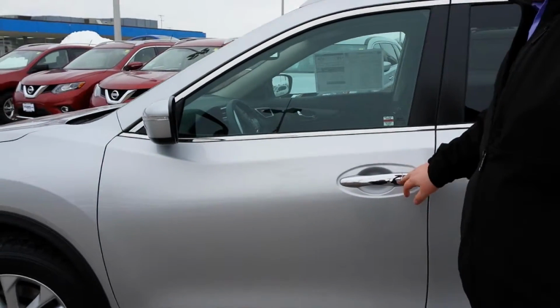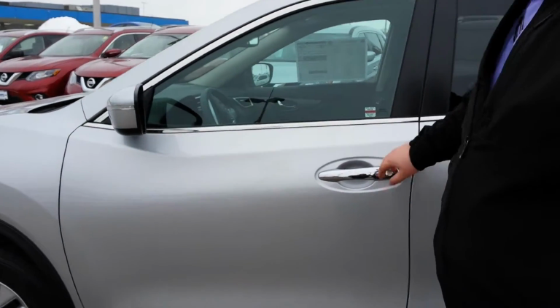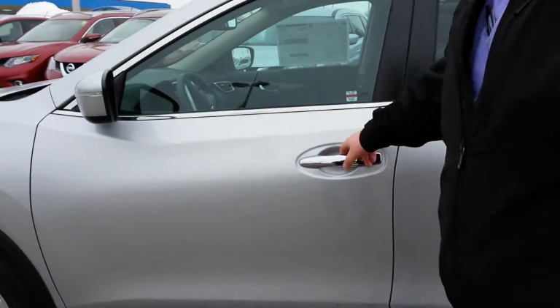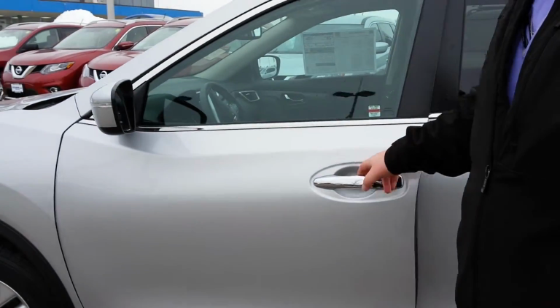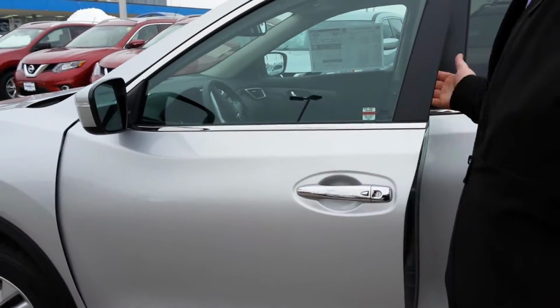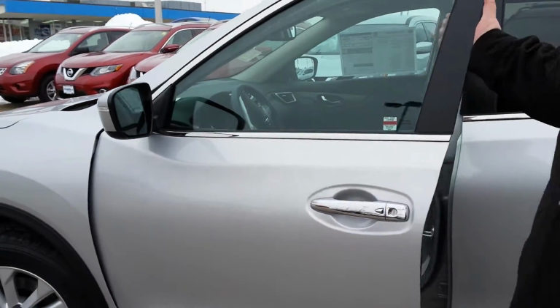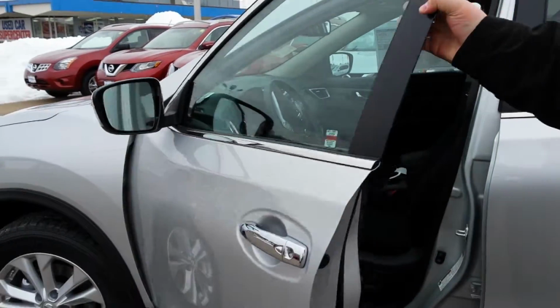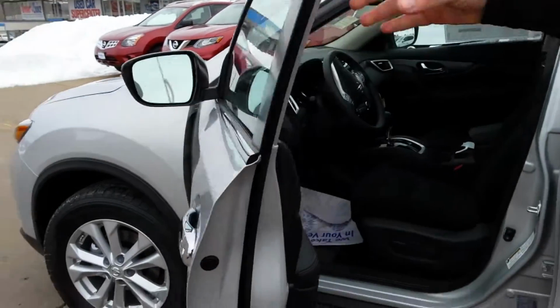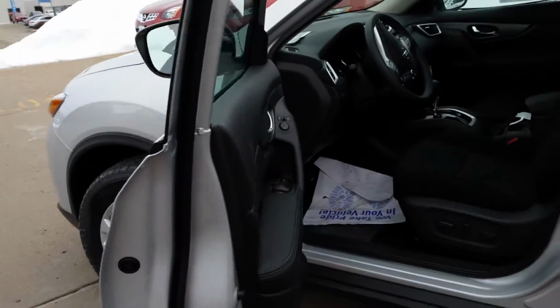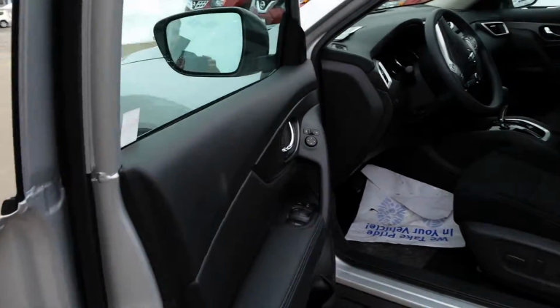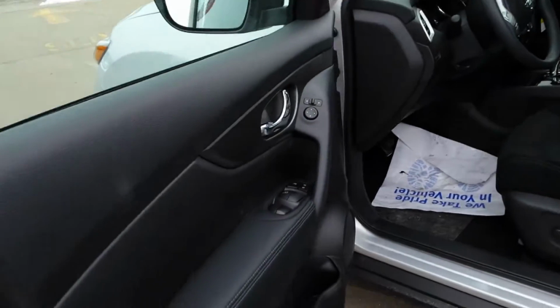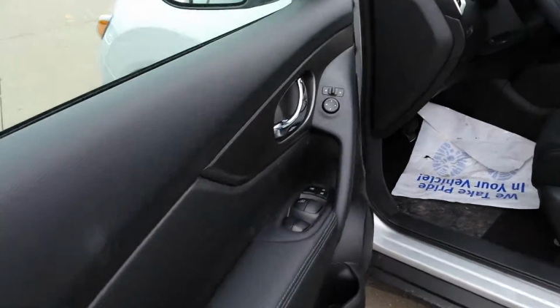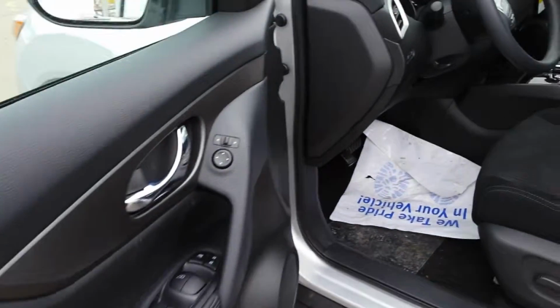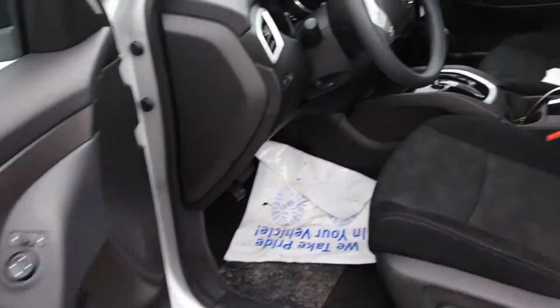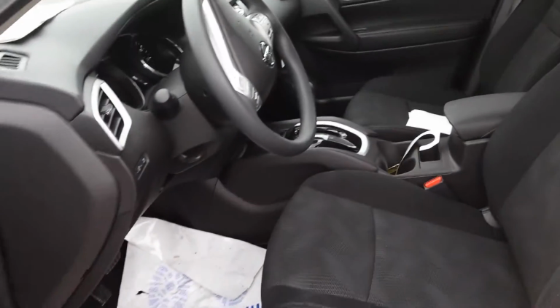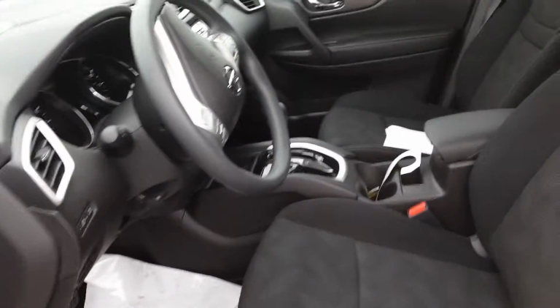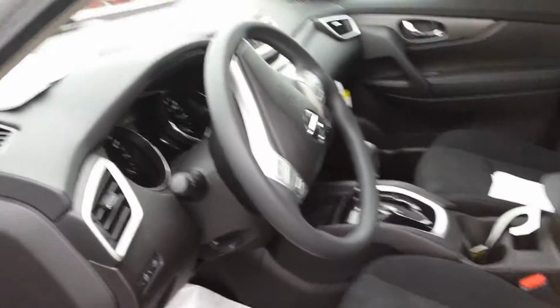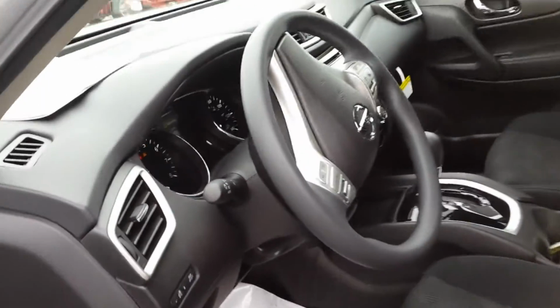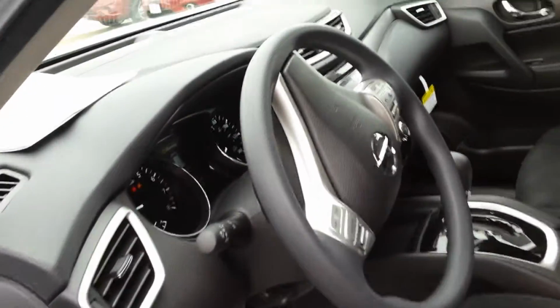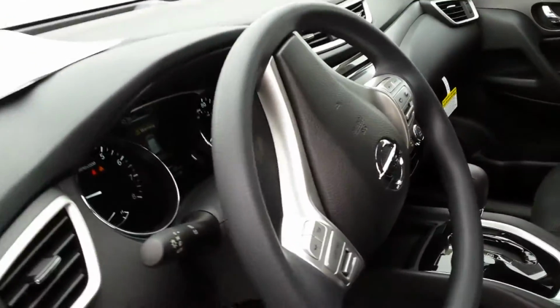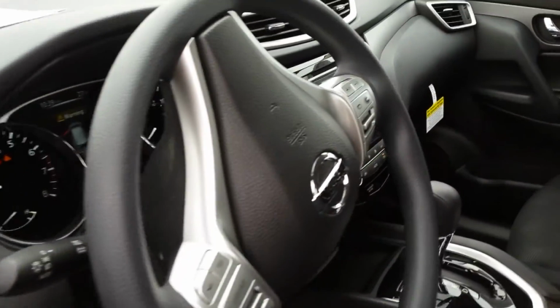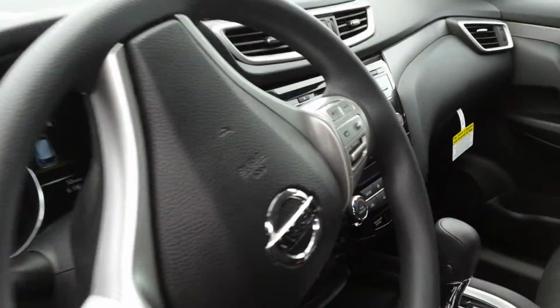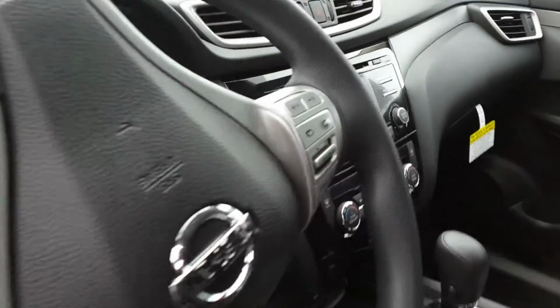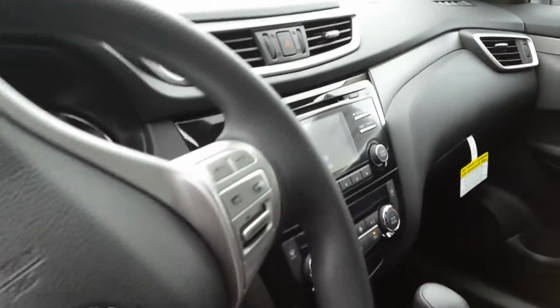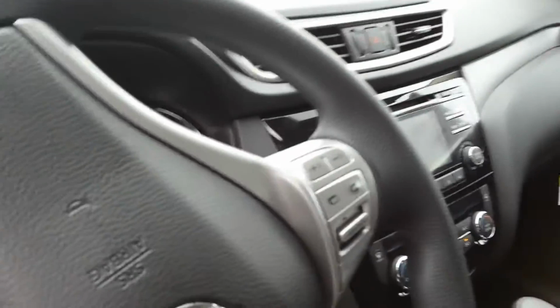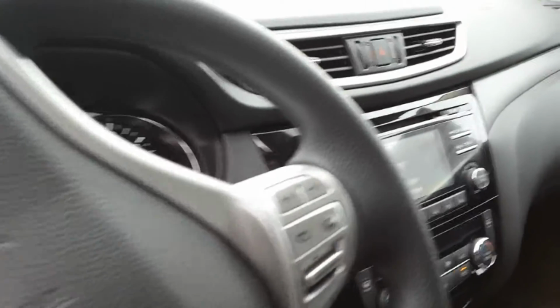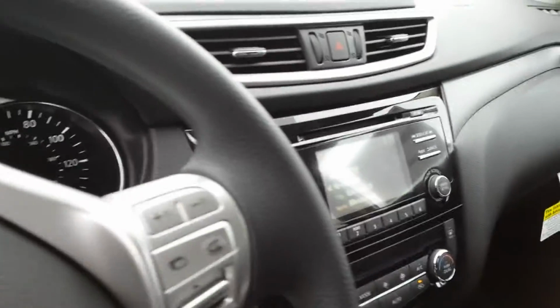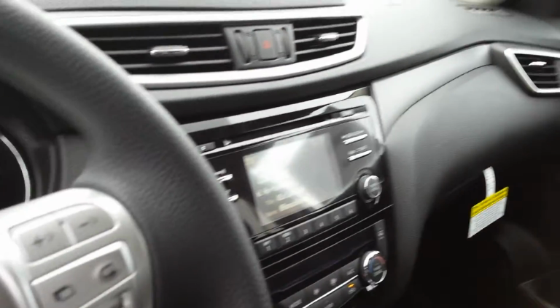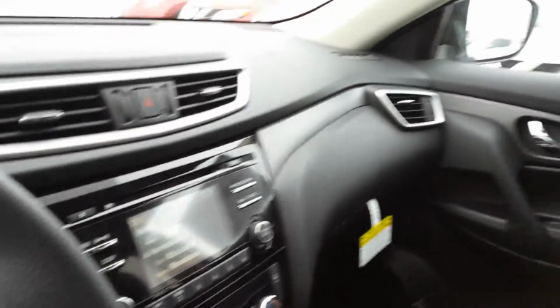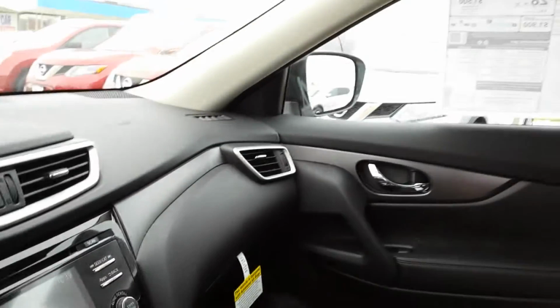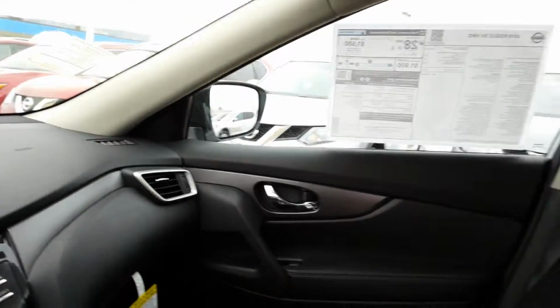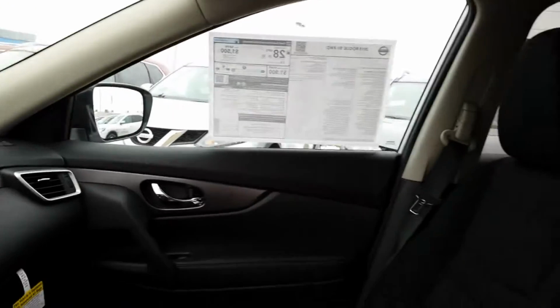It does have keyless entry. Take a real quick look at the inside for you. You've got Bluetooth and cruise control, and your radio control is actually right there on the steering wheel. You've also got Sirius XM radio.